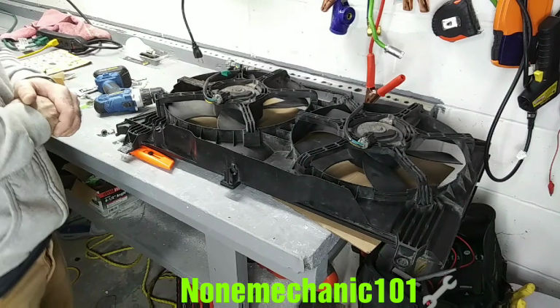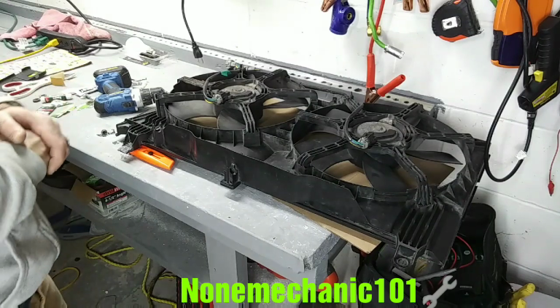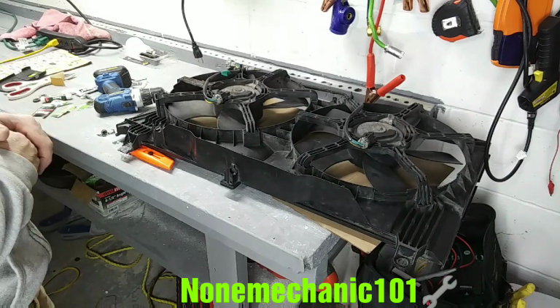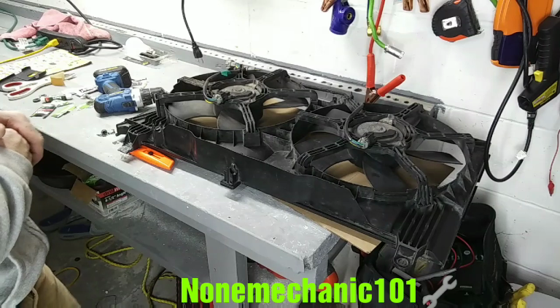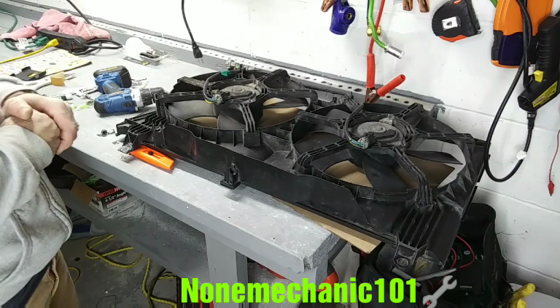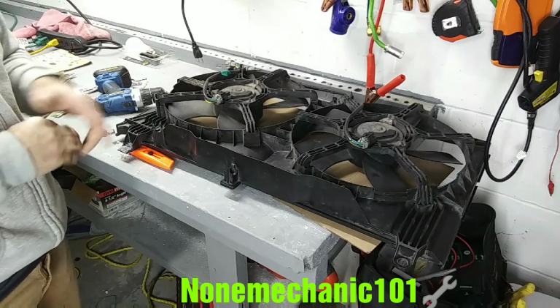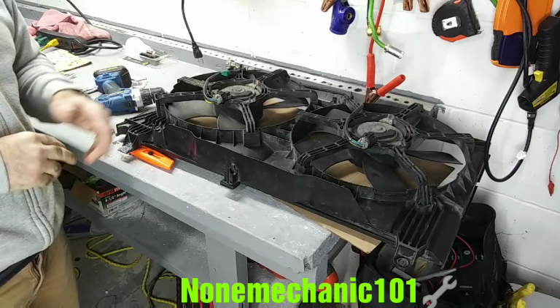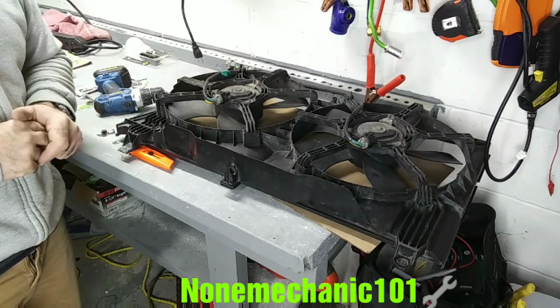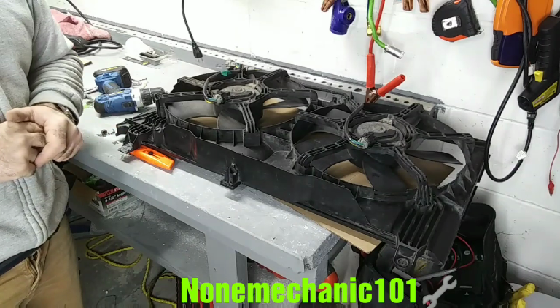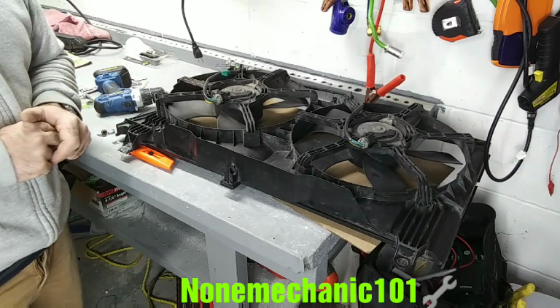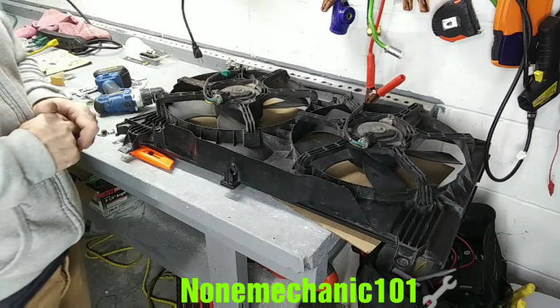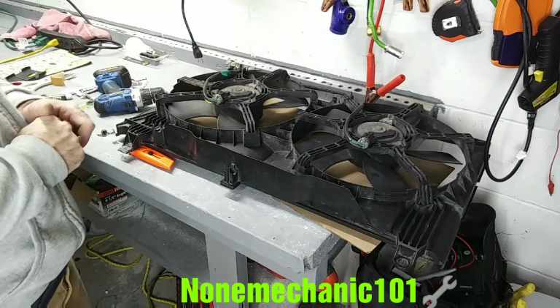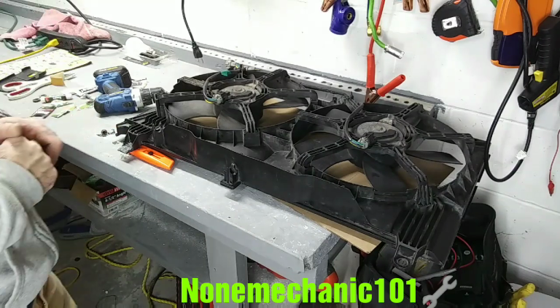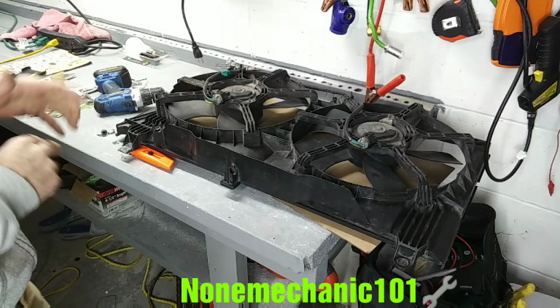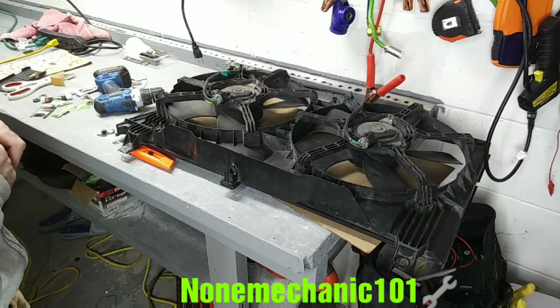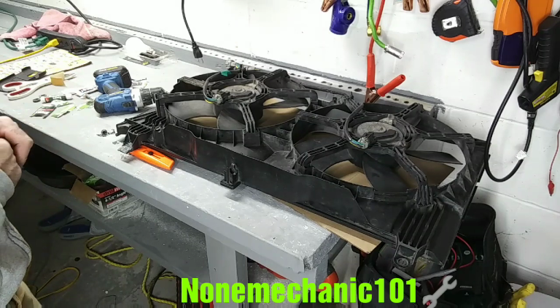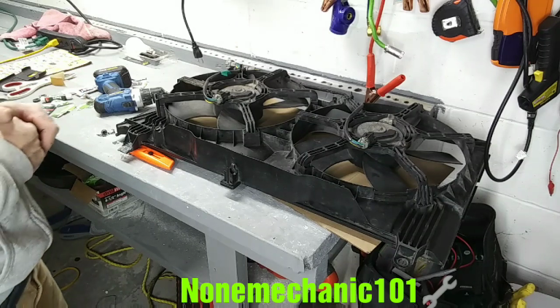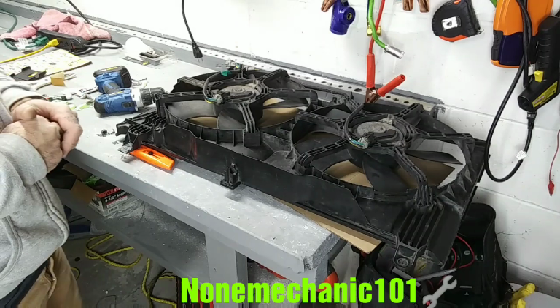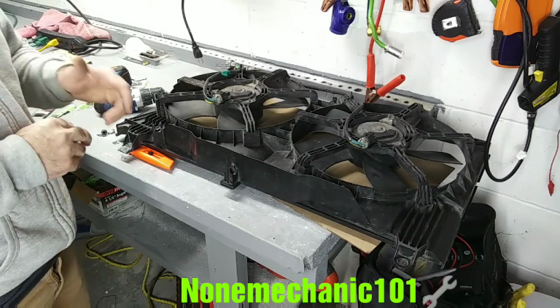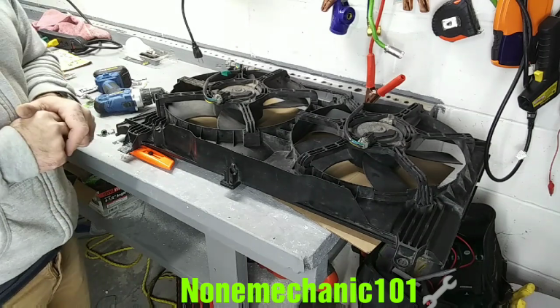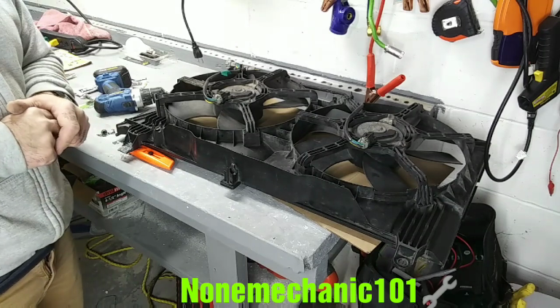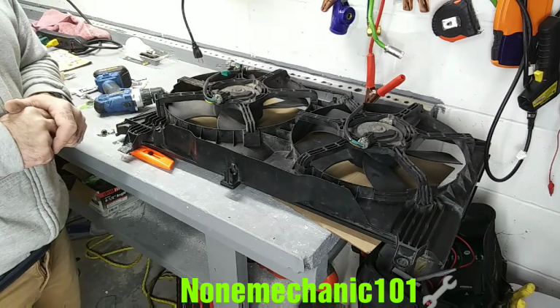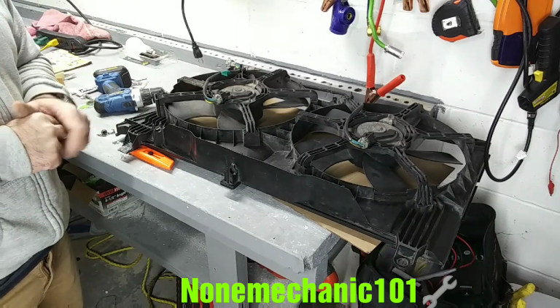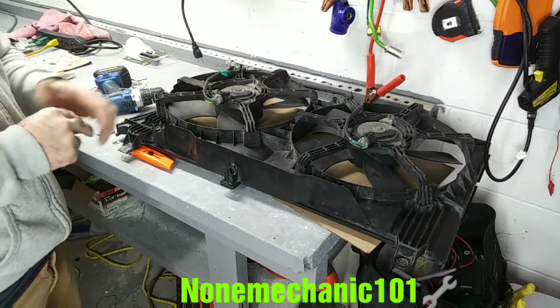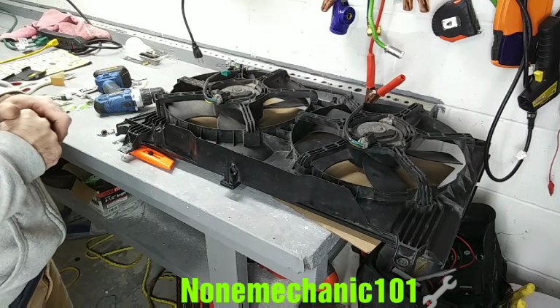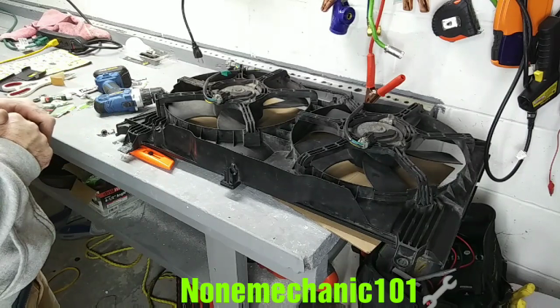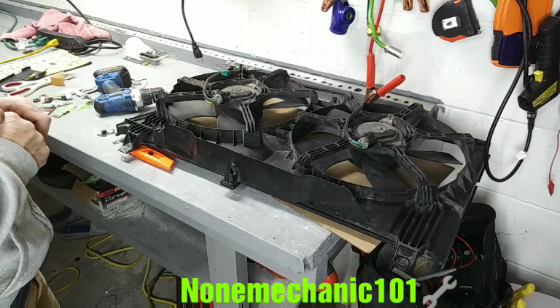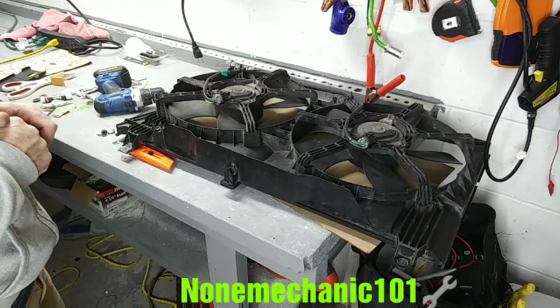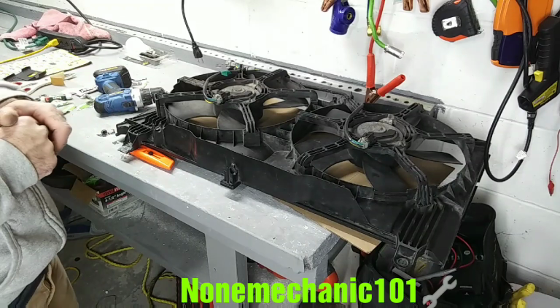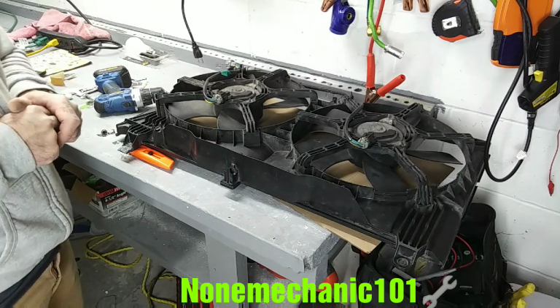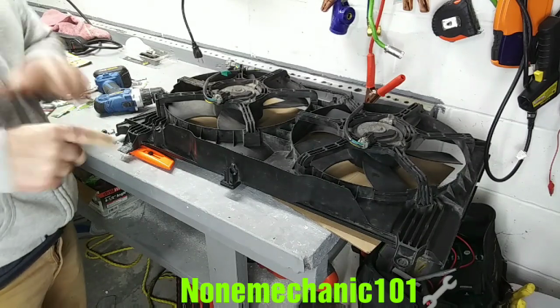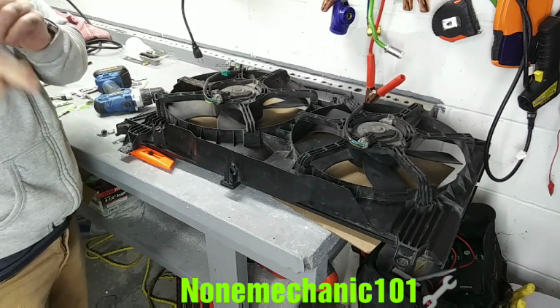Once again, this is Now Mechanic. If you have any comments or questions, please post them down below or contact me at nowmechanic101@yahoo.com. And remember: if Now Mechanic can do it, you can do it too!